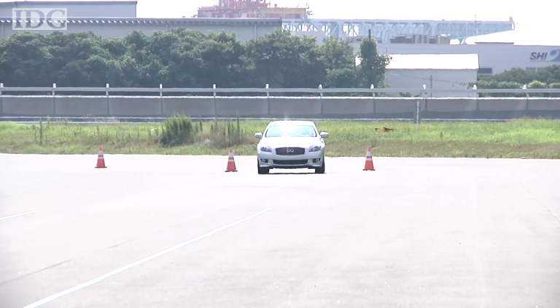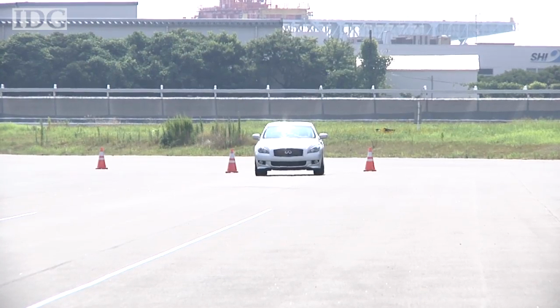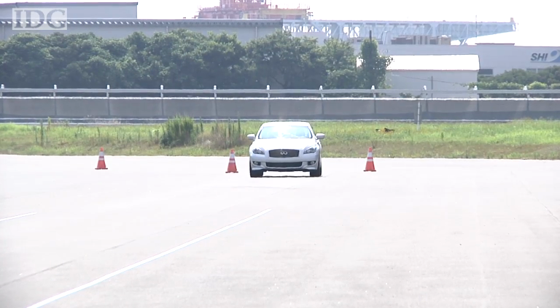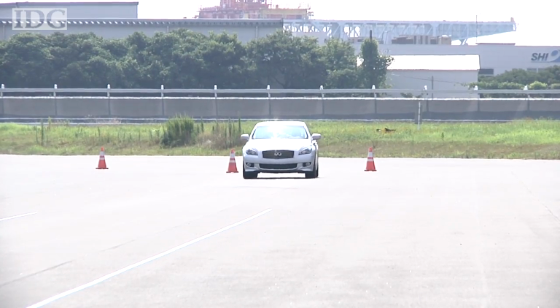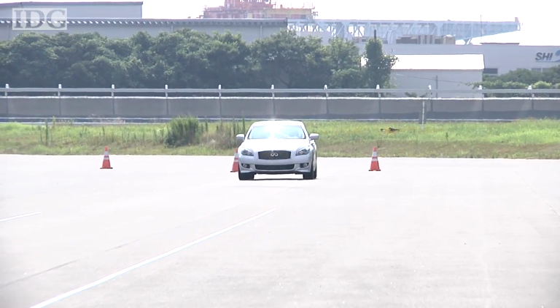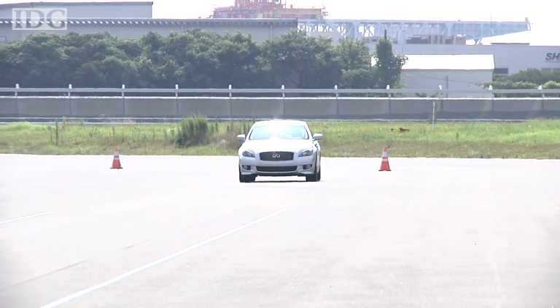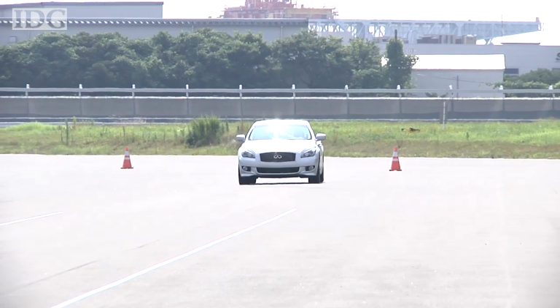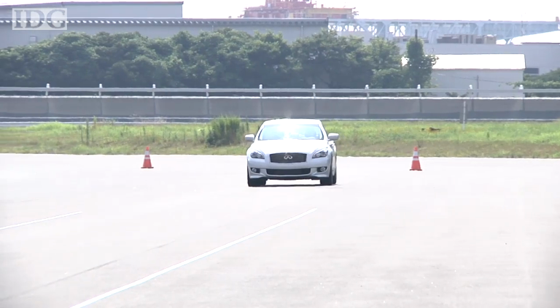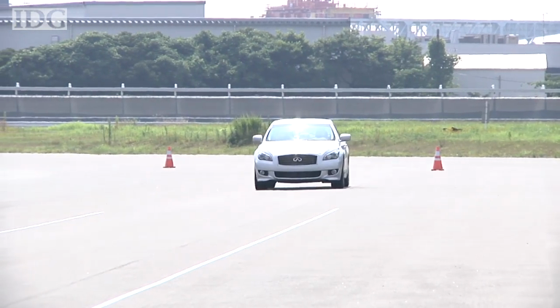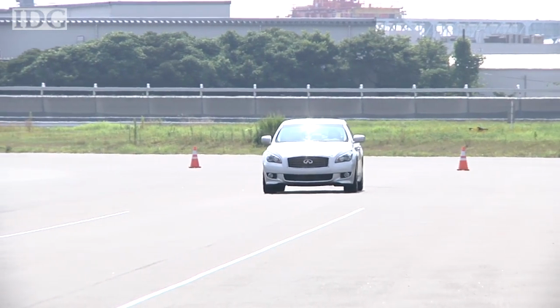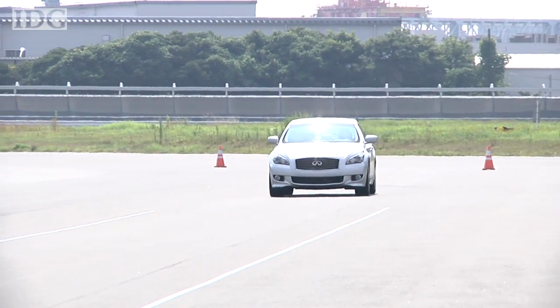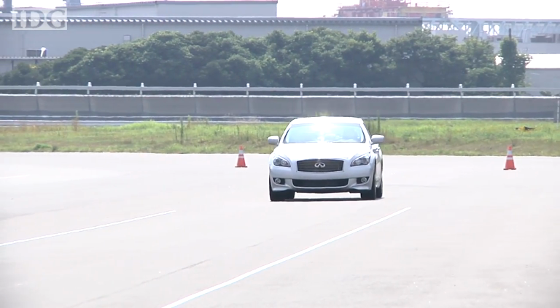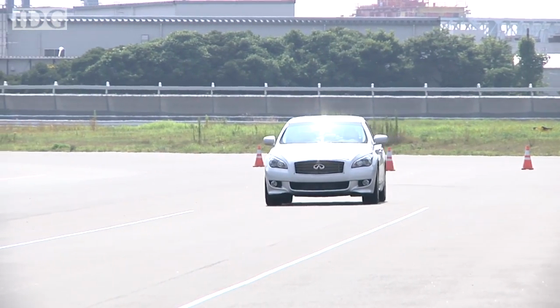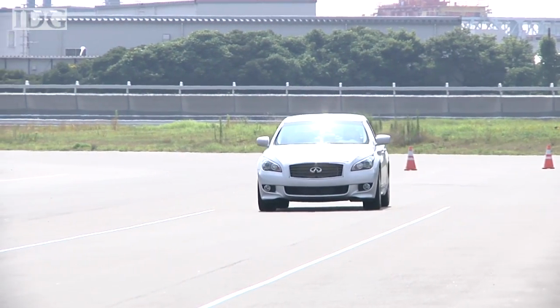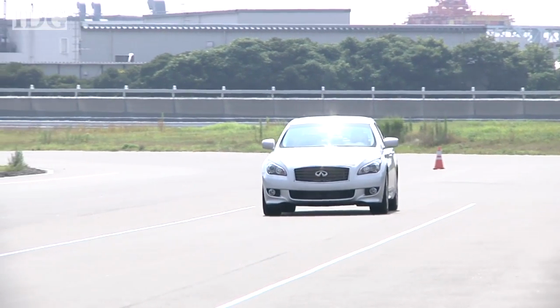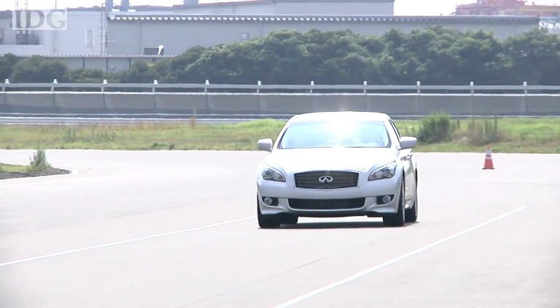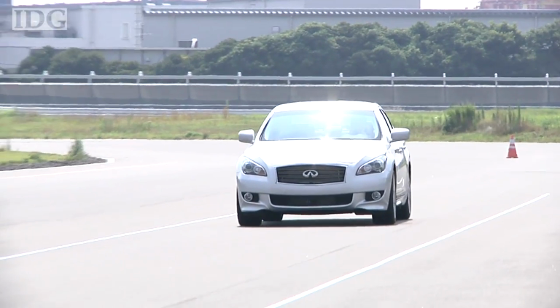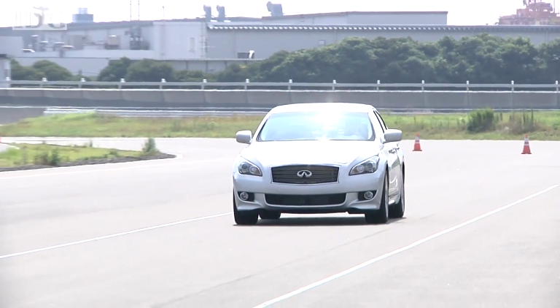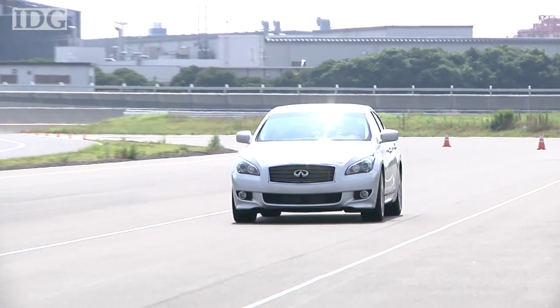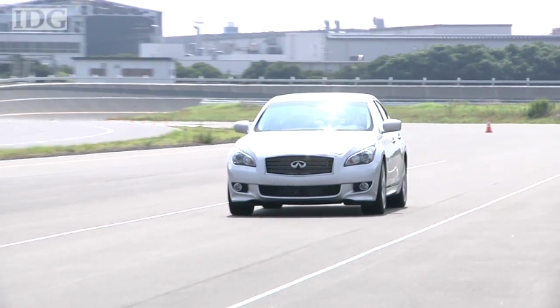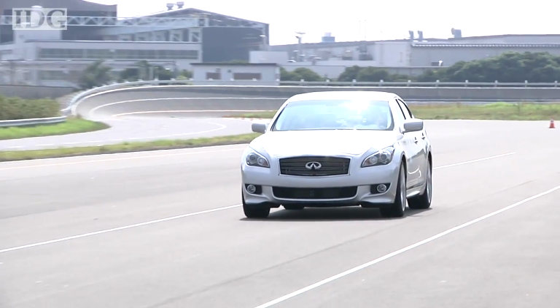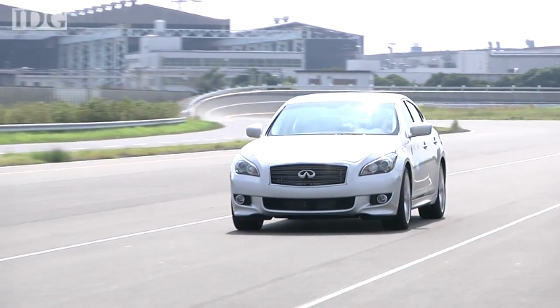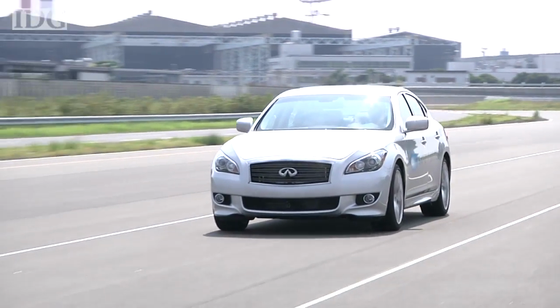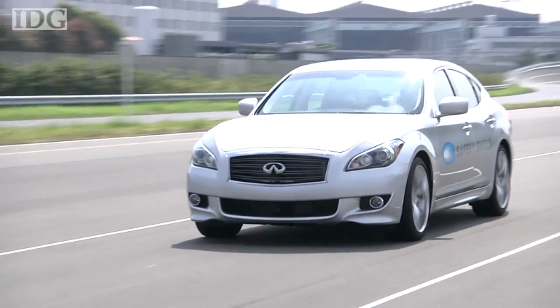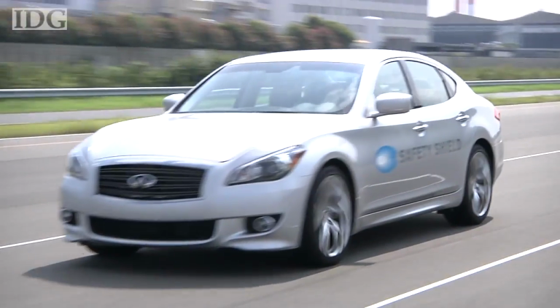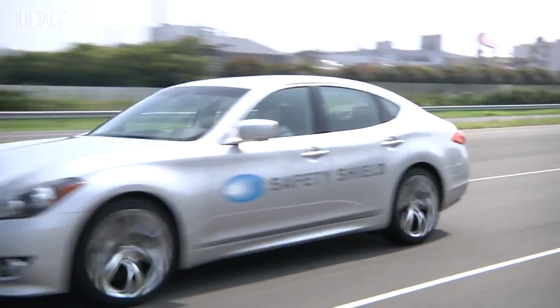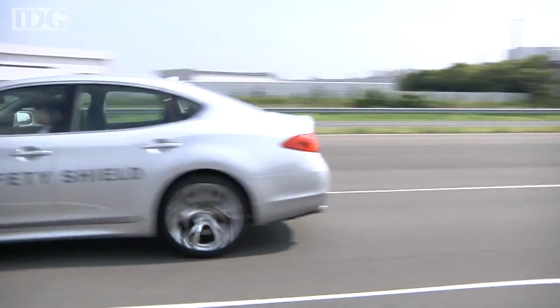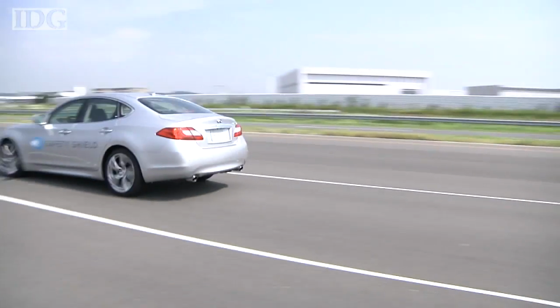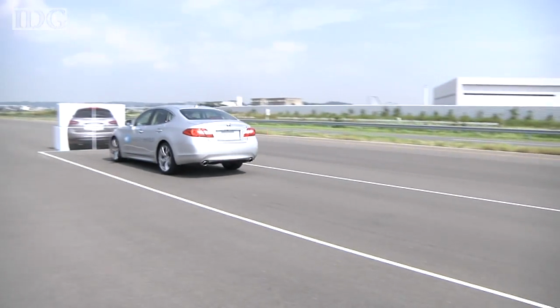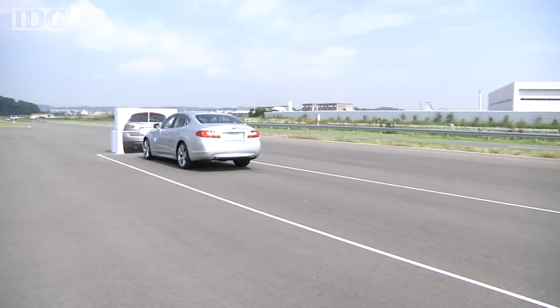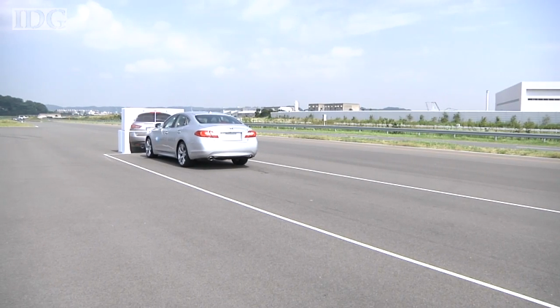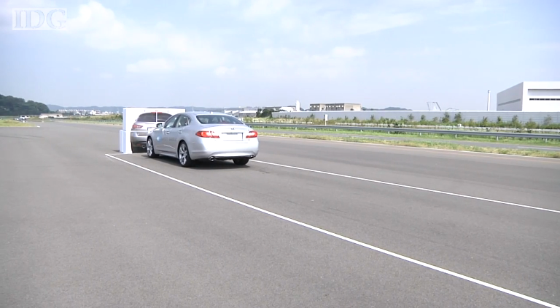The technology should reduce both the likelihood of a rear-end collision with a car in front and getting hit by a car from behind. The gradual braking it applies in the early stages should give drivers behind enough warning to brake themselves, thus avoiding another rear-end collision.